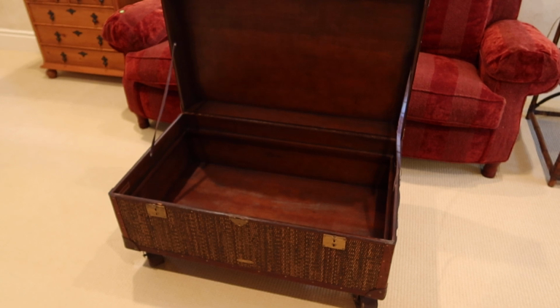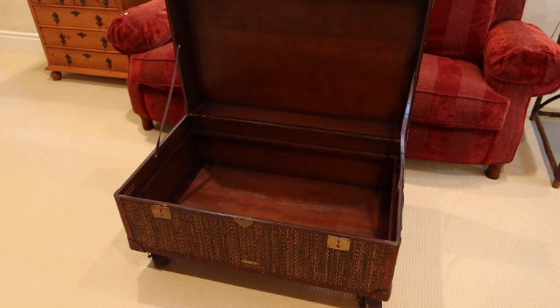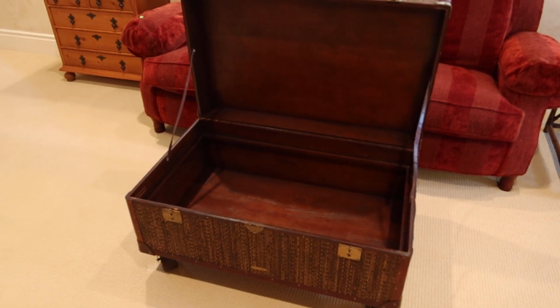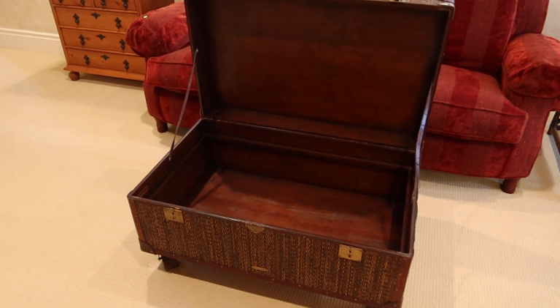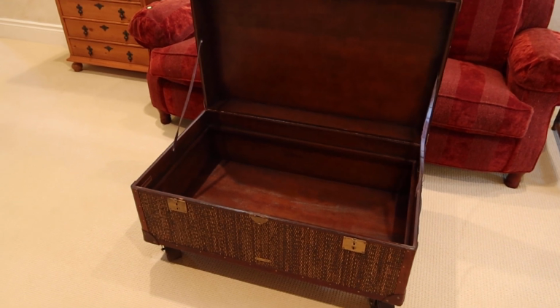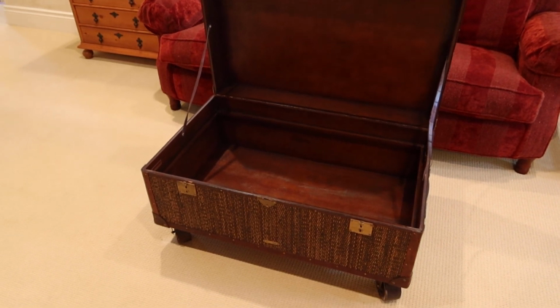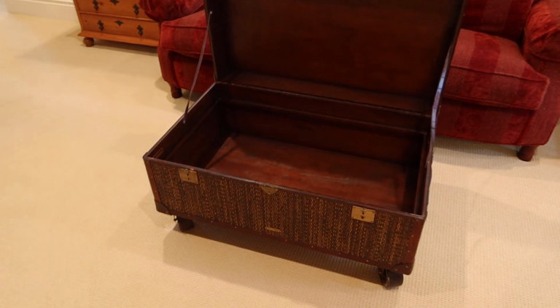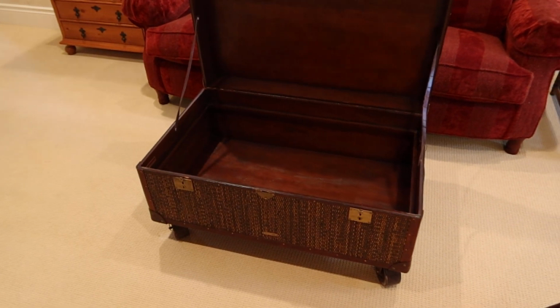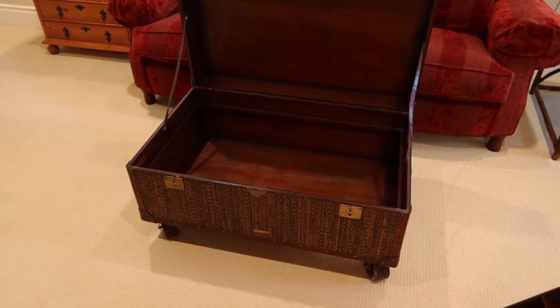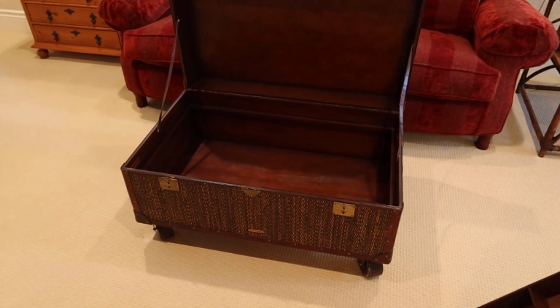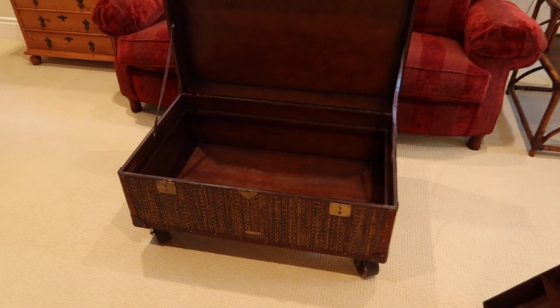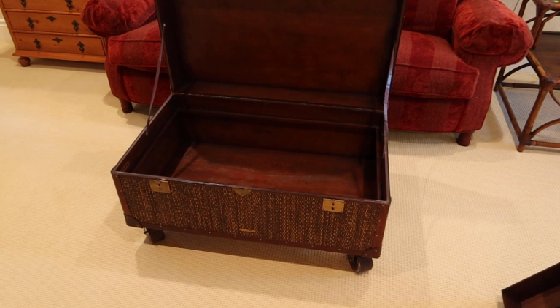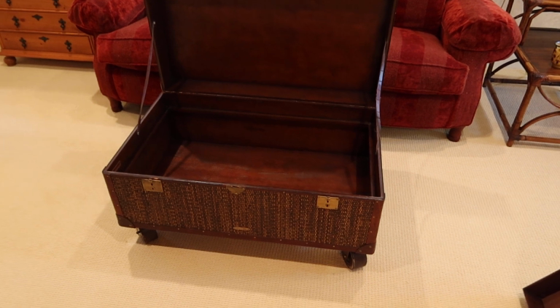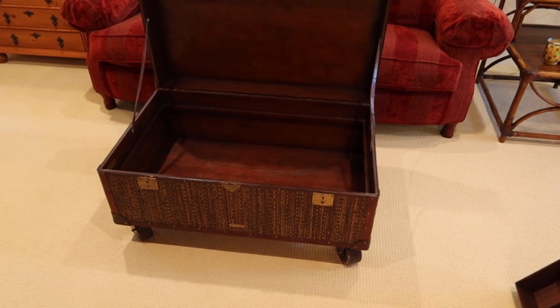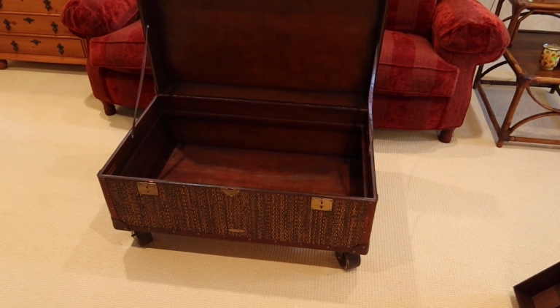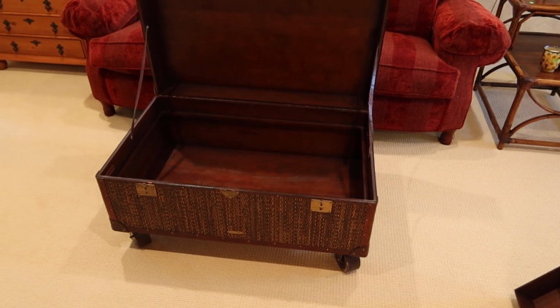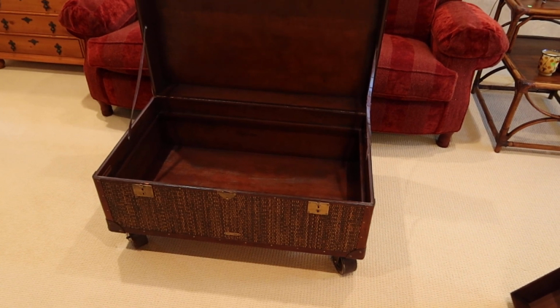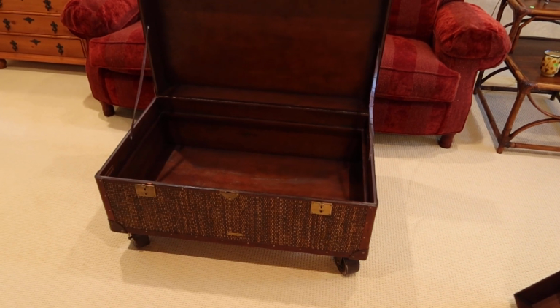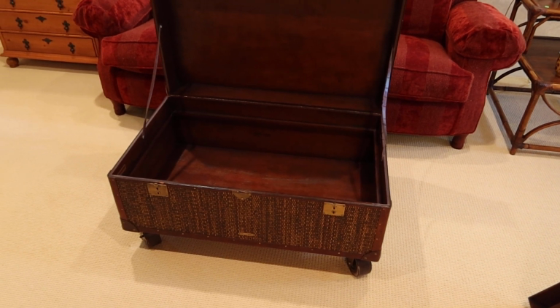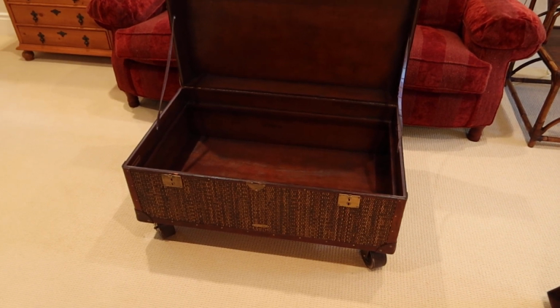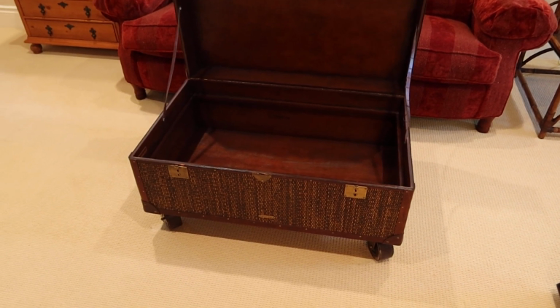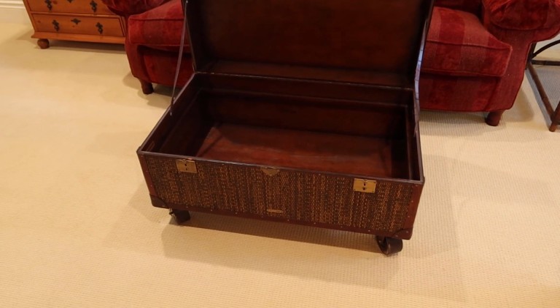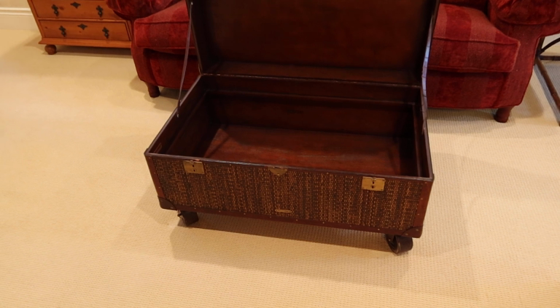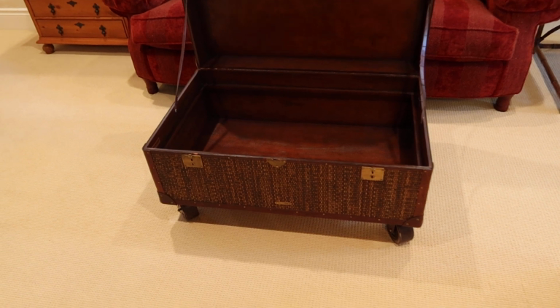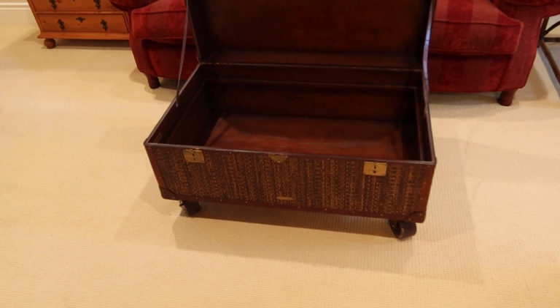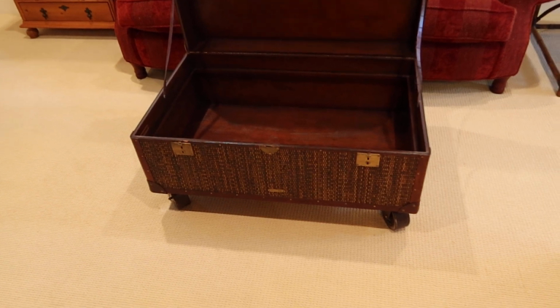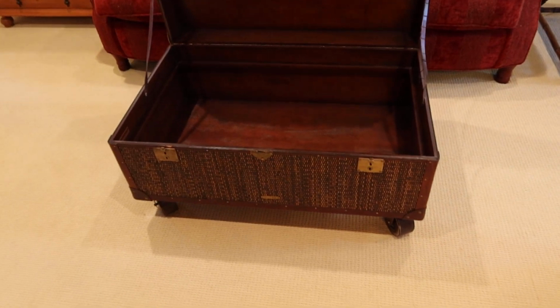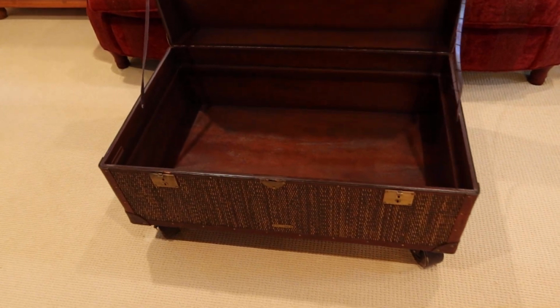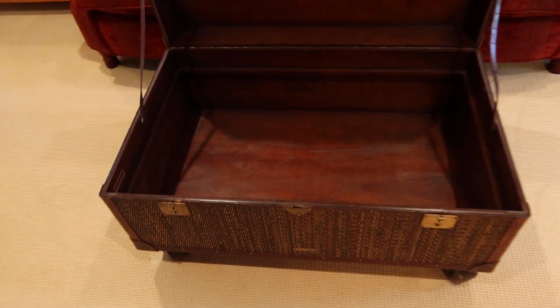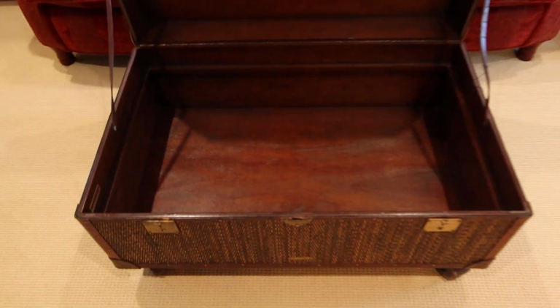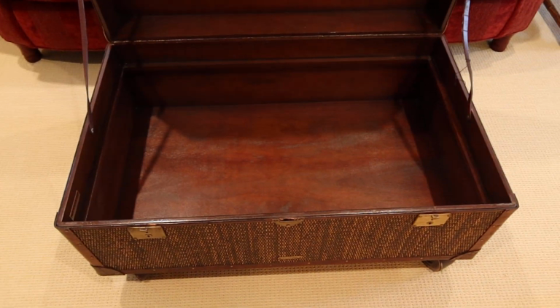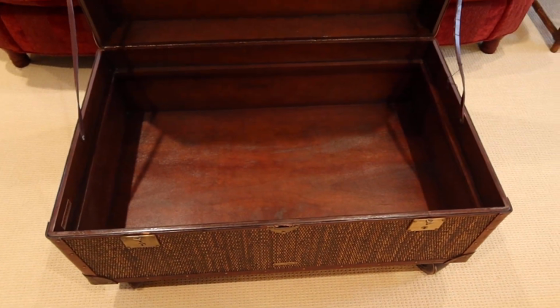This is lot 169, another vintage Baker Milling Road. I would call it a storage coffee table. It is on casters. Pretty cool looking.